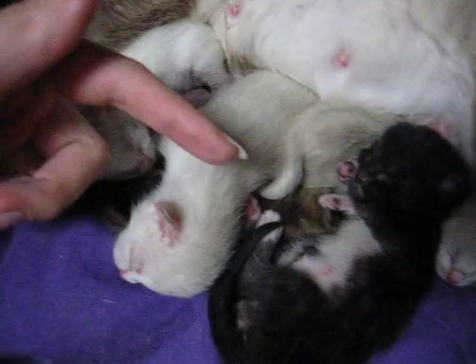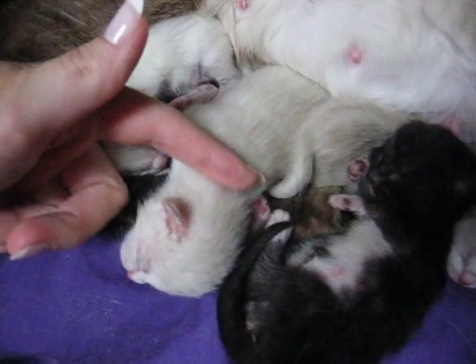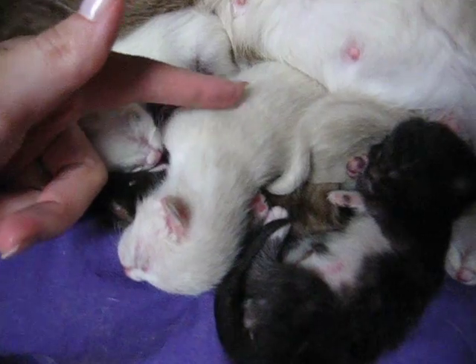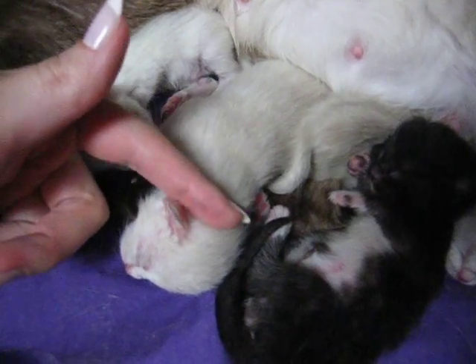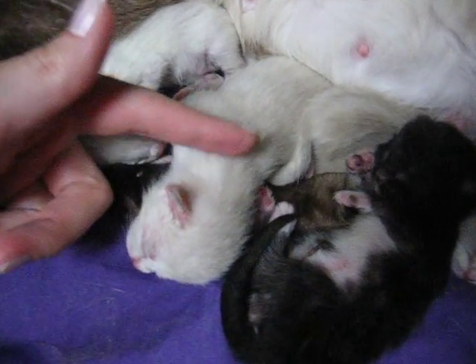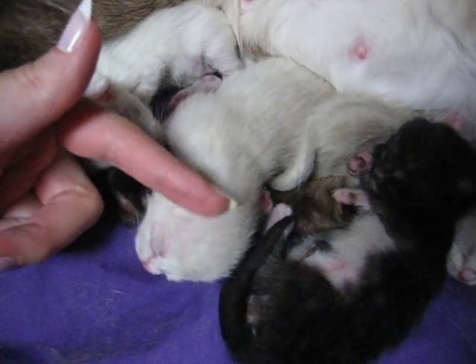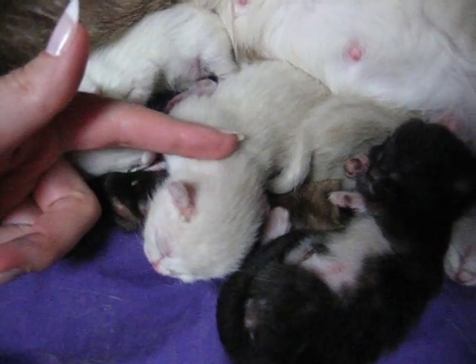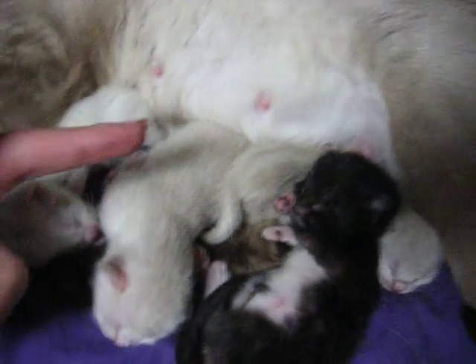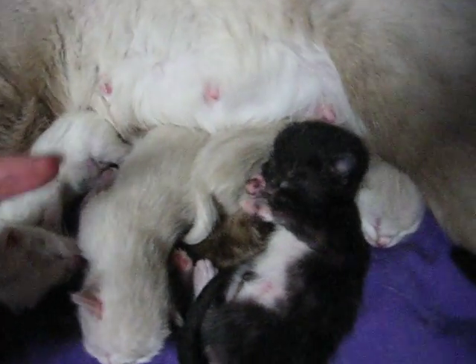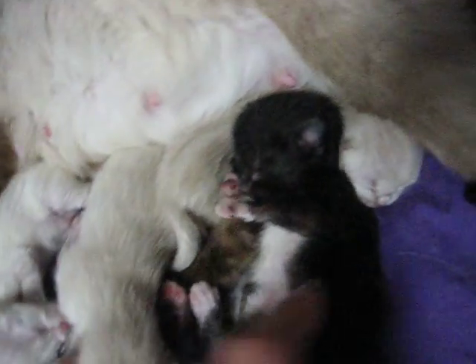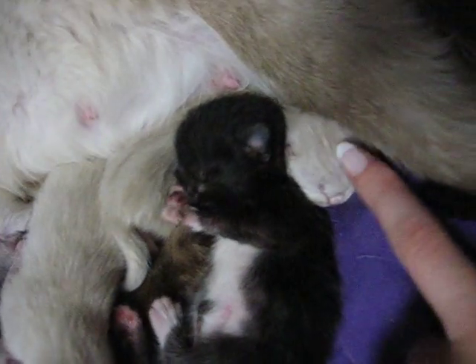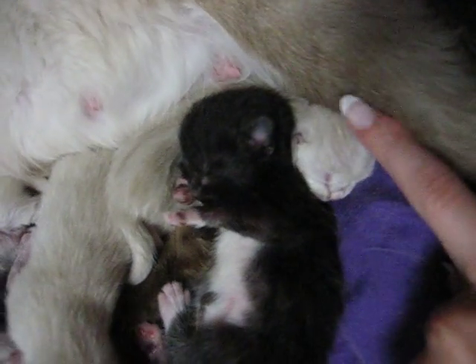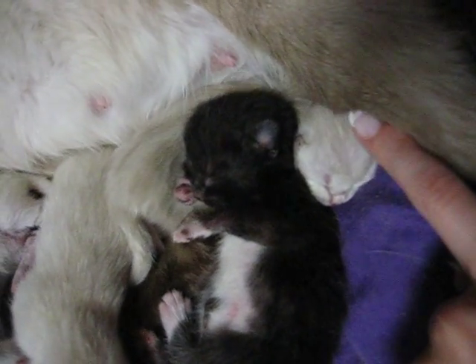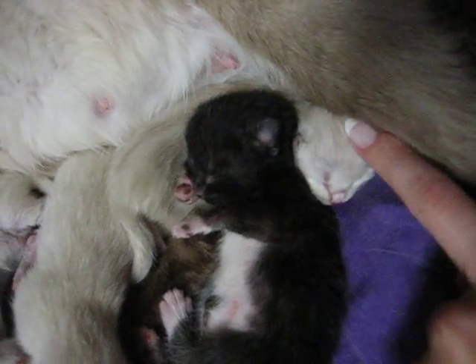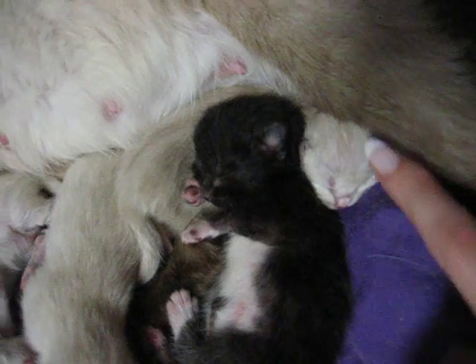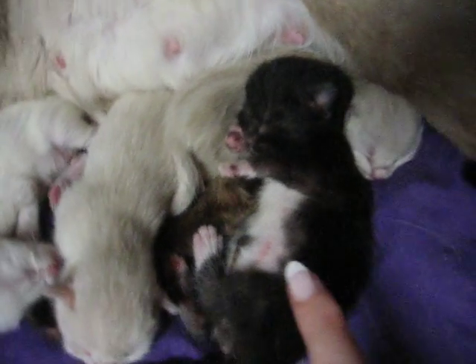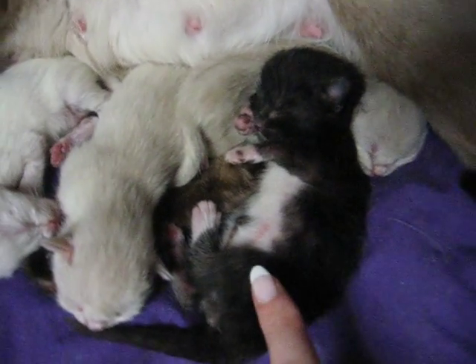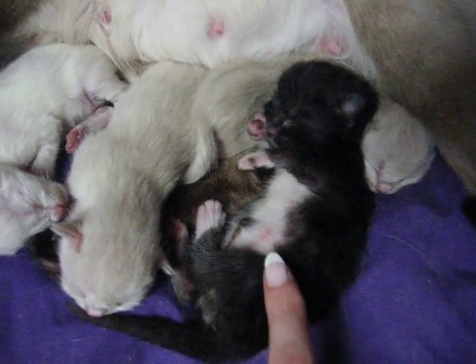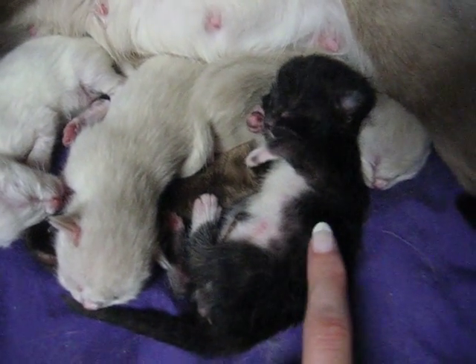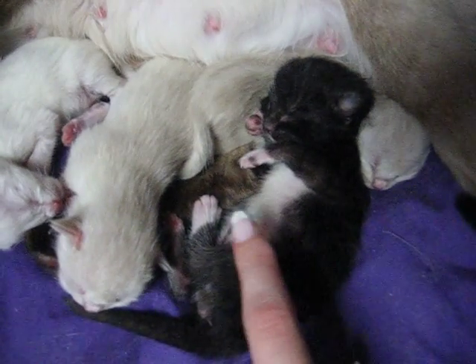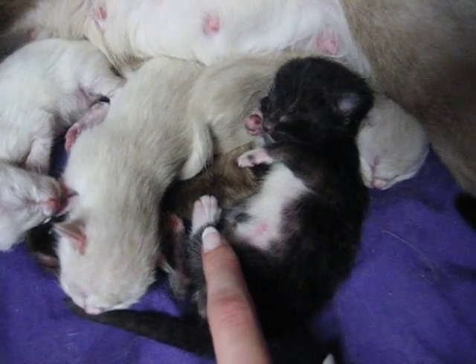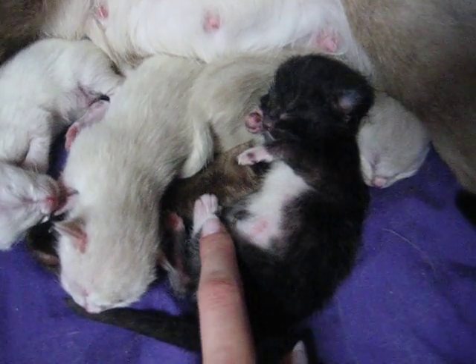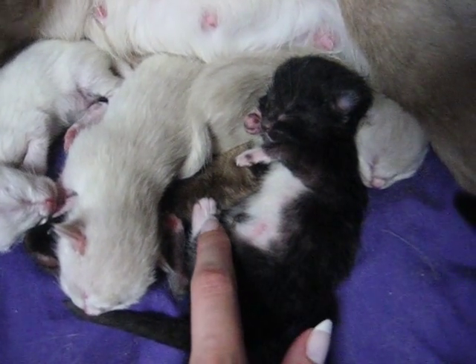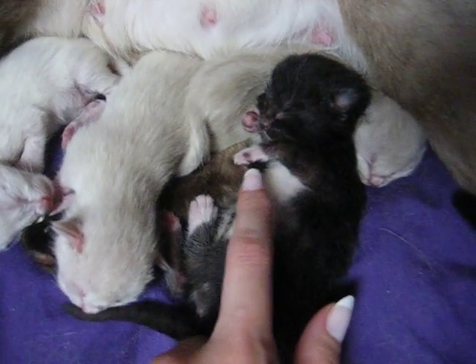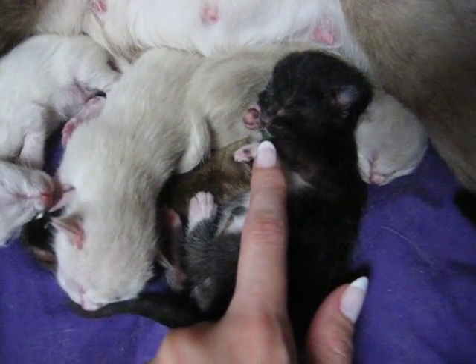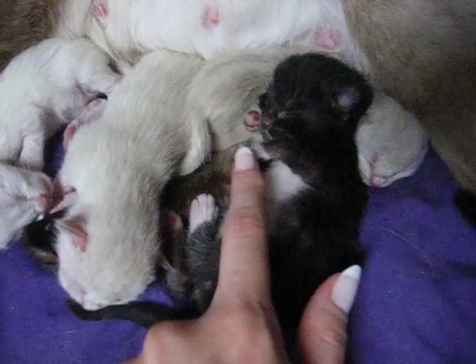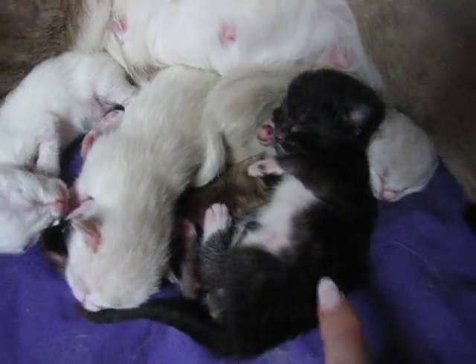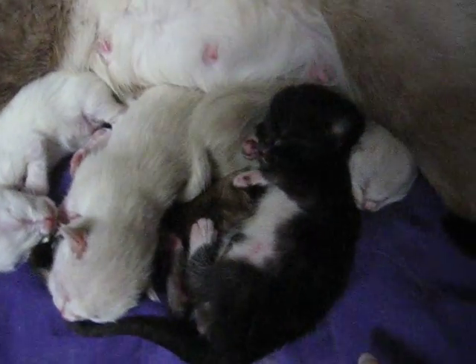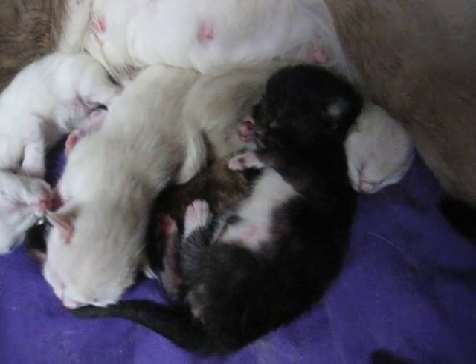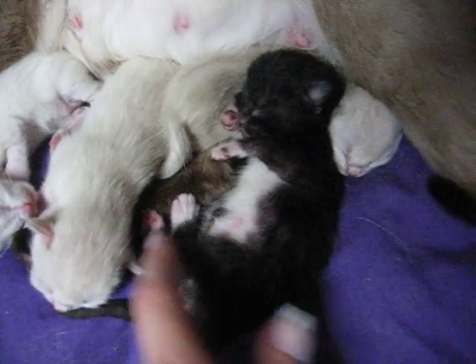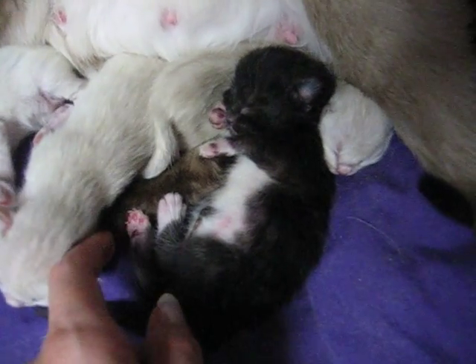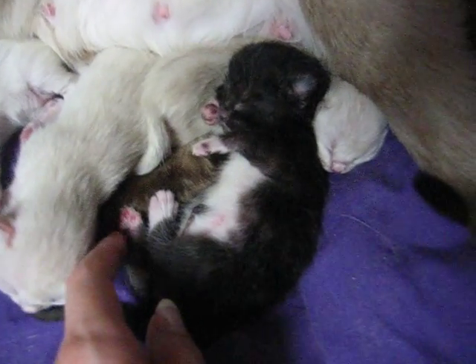There's this one — it's kind of got the gray, like Skittles — and then this one right over here. And then this one is the little black one. You can see its little white paws here and here. I think the other two are white too.